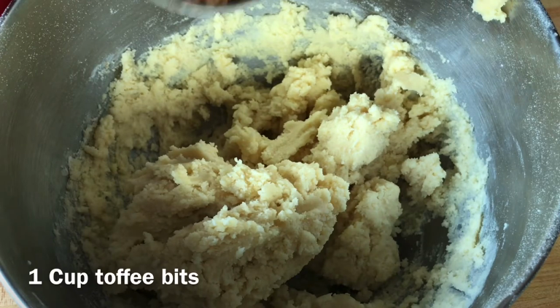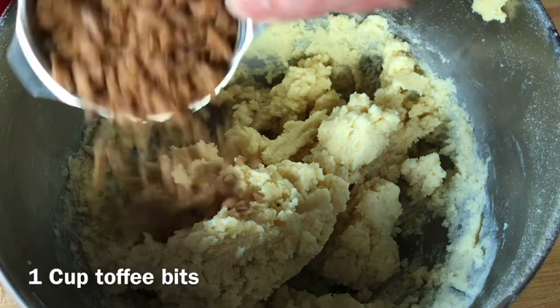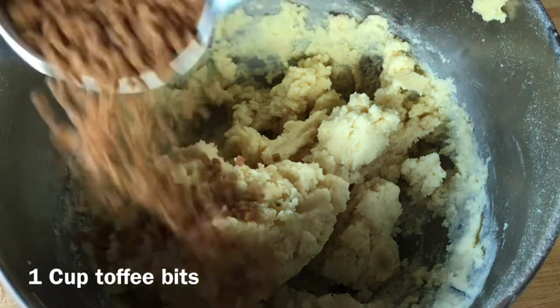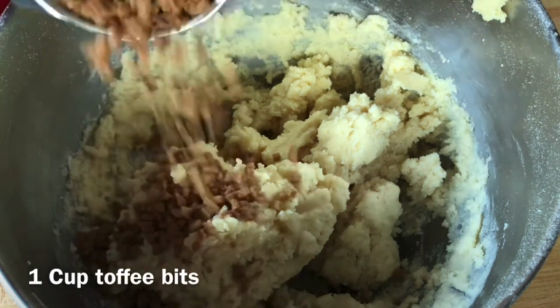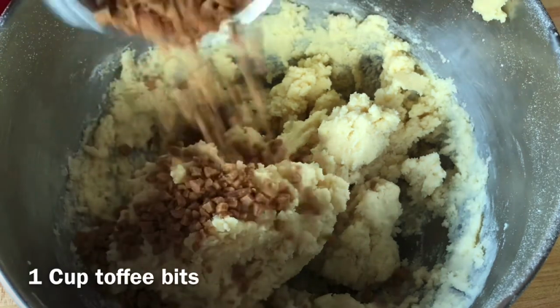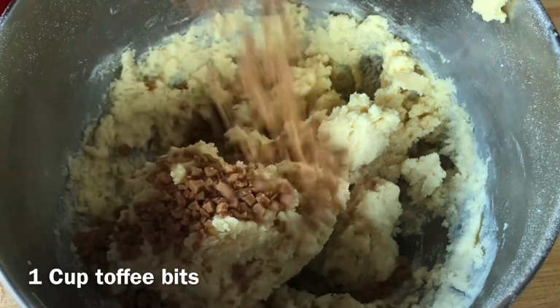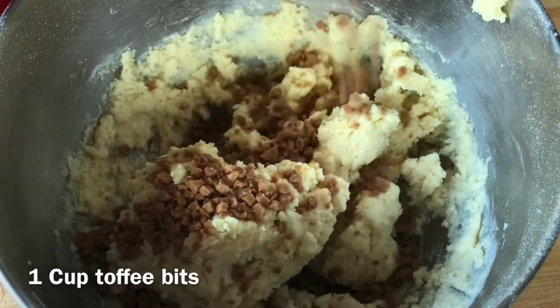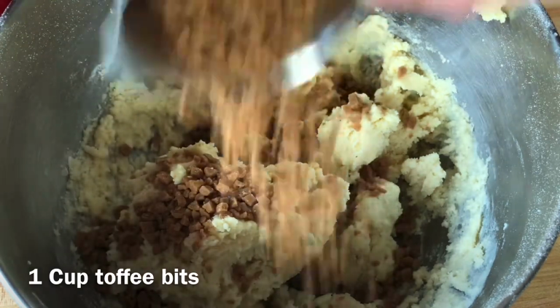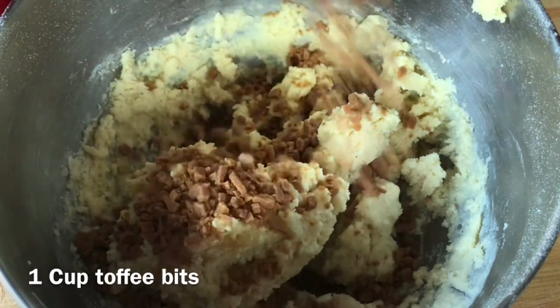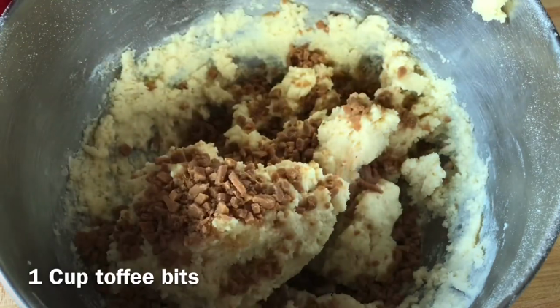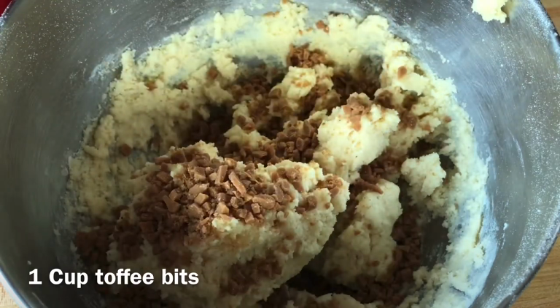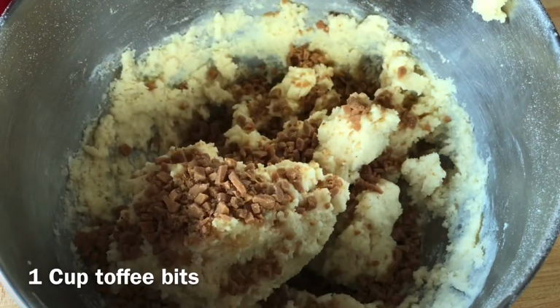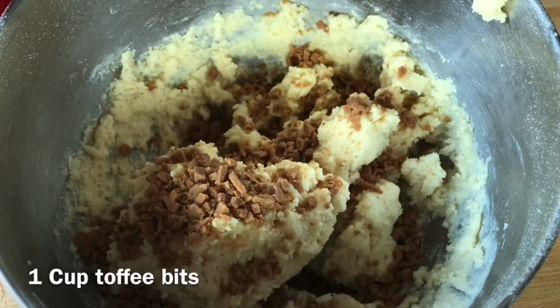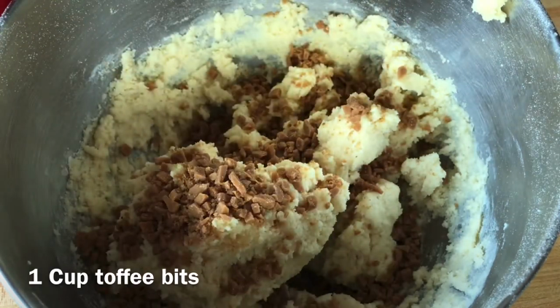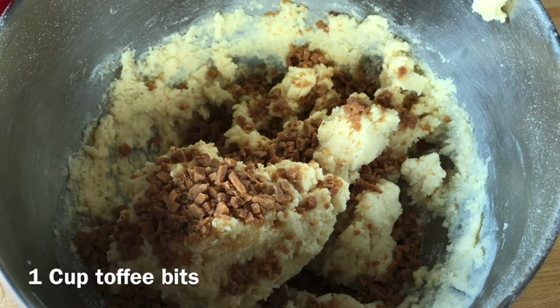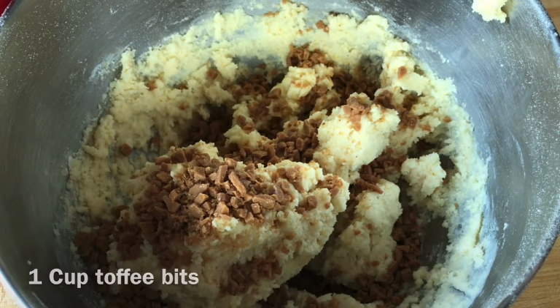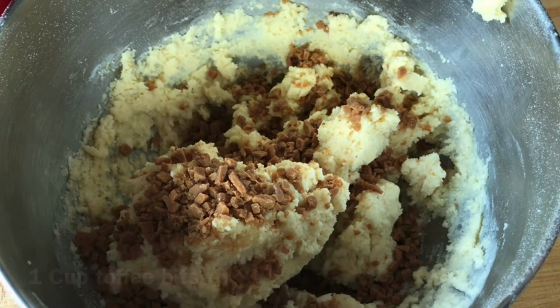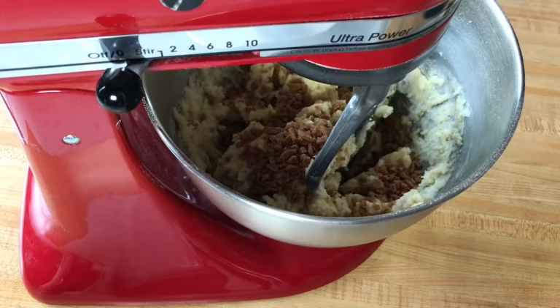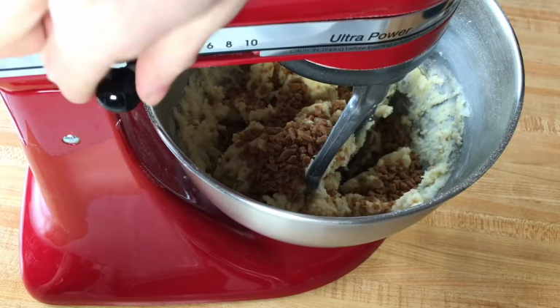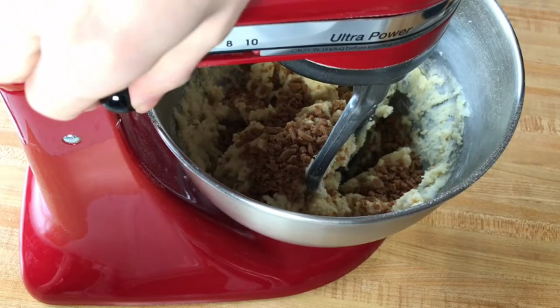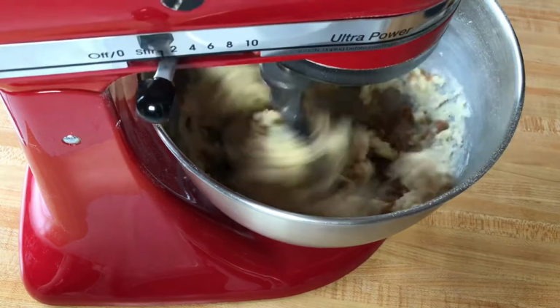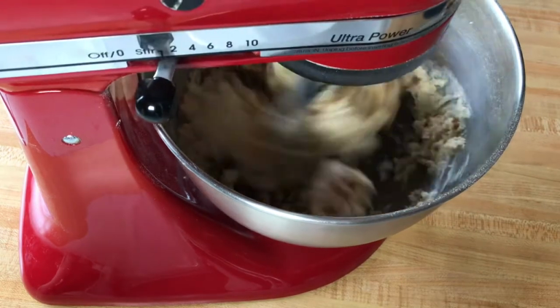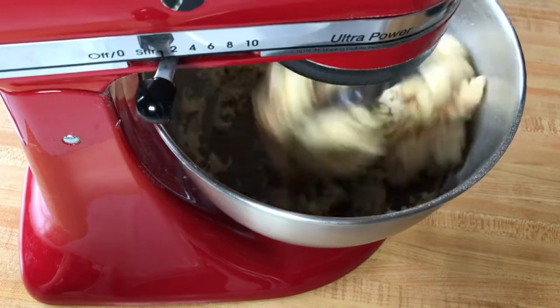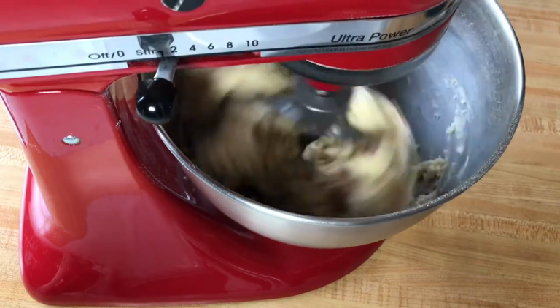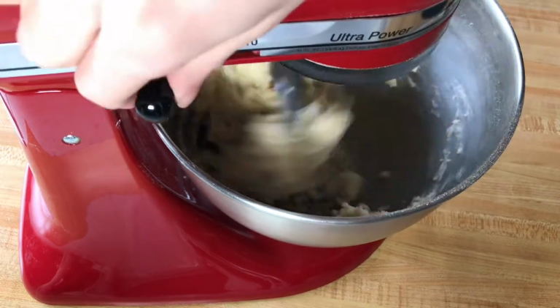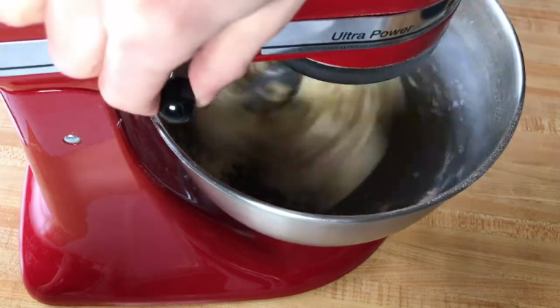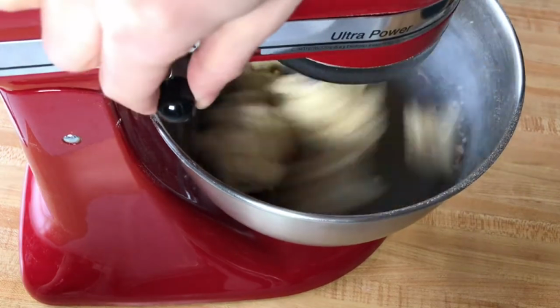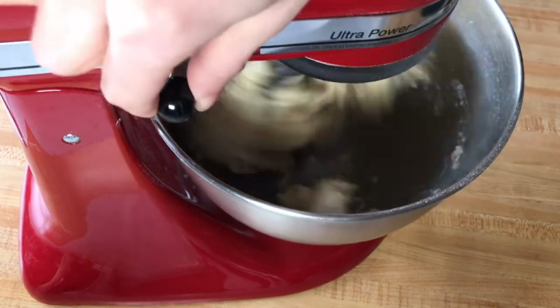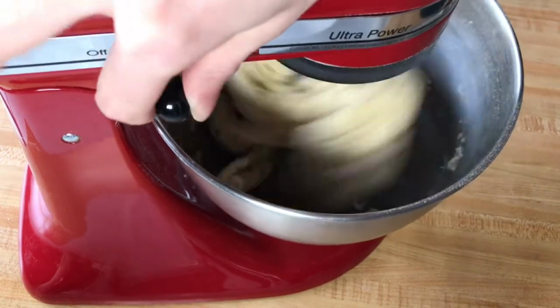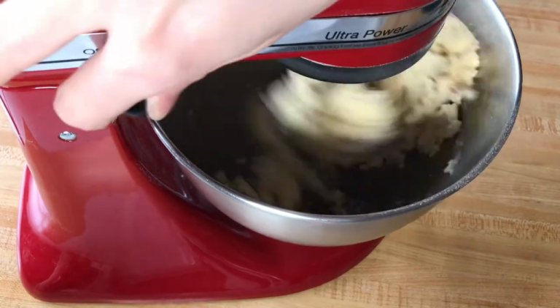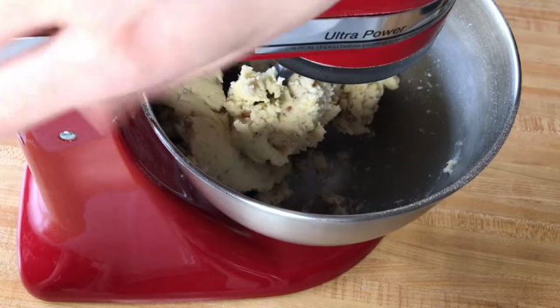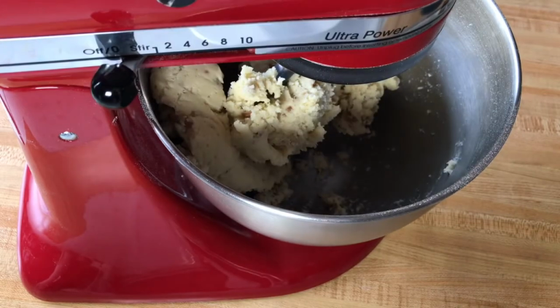Add in your toffee bits. I'm using Skor bits because those are my favorite. Mix this on low for about 15 seconds or until the toffee is just incorporated.